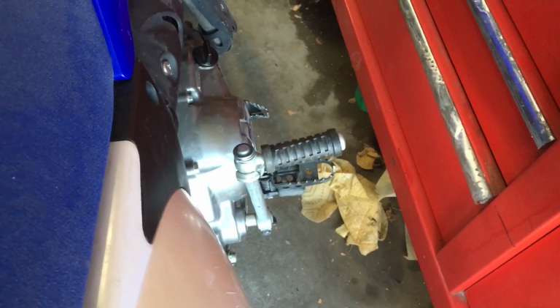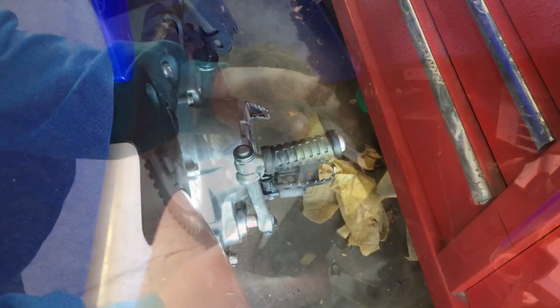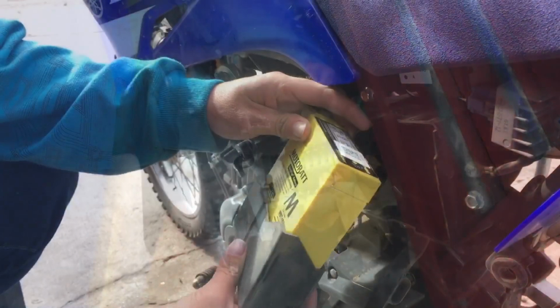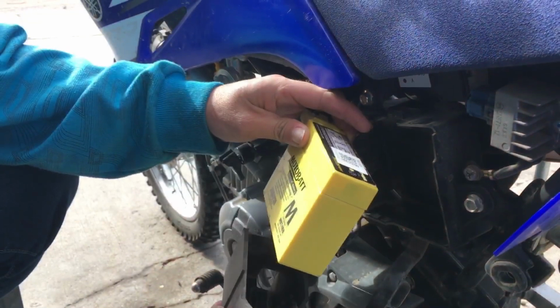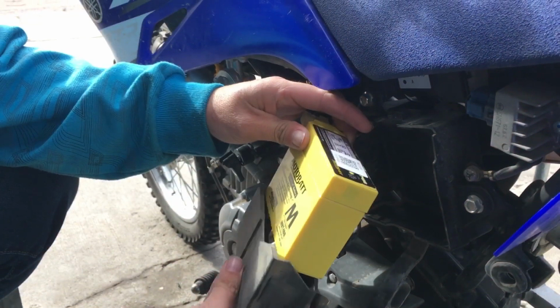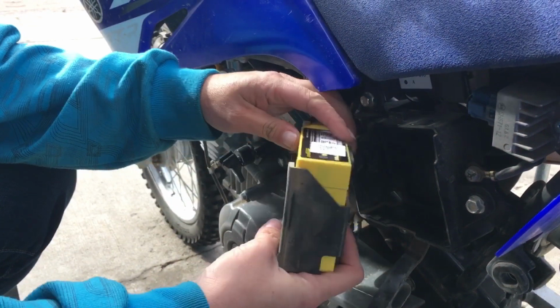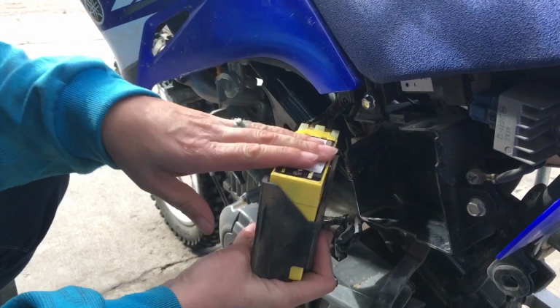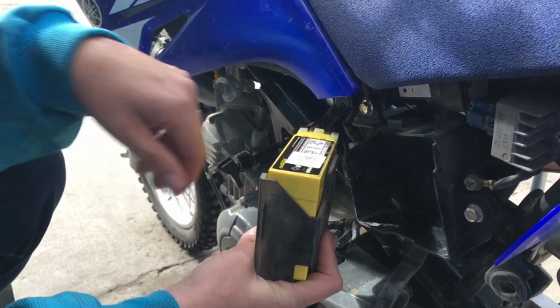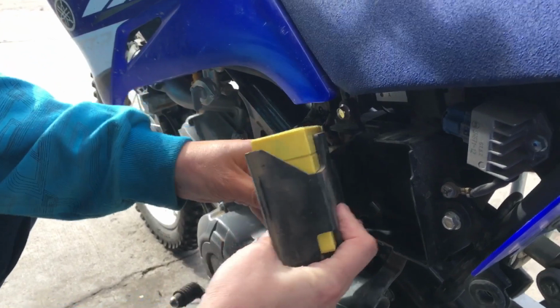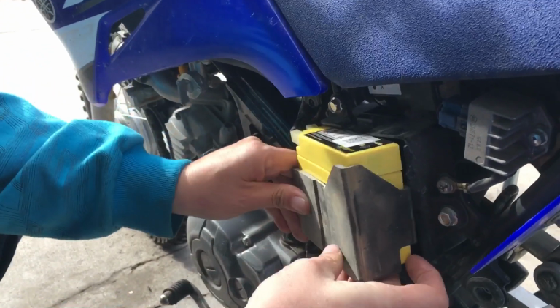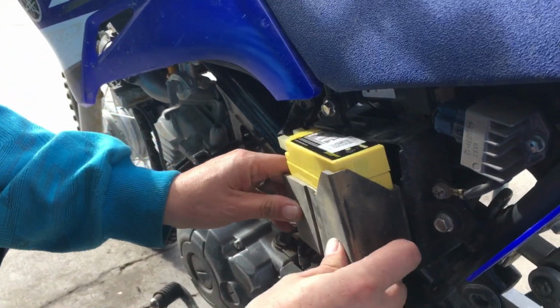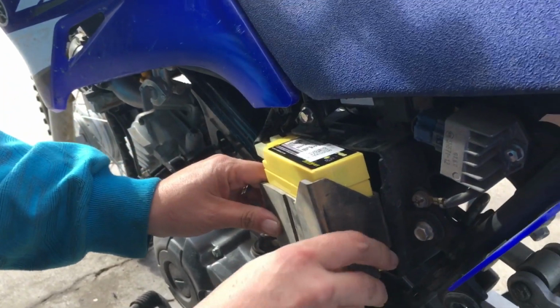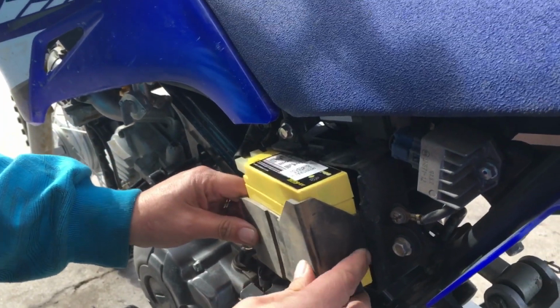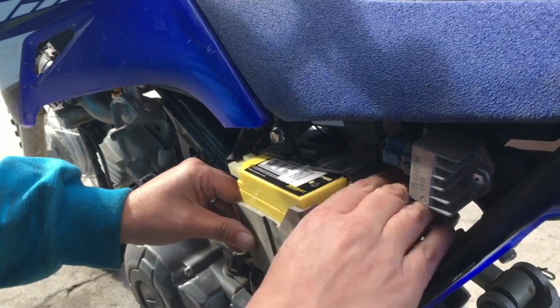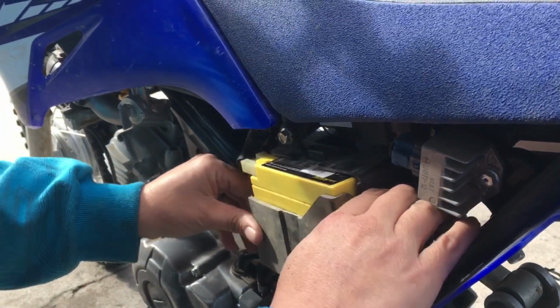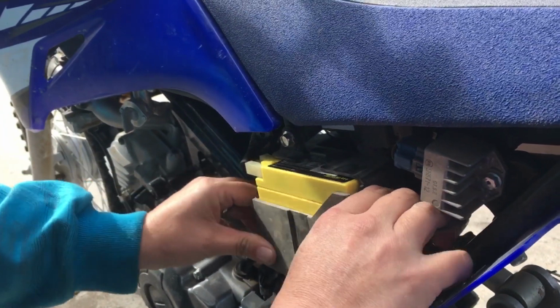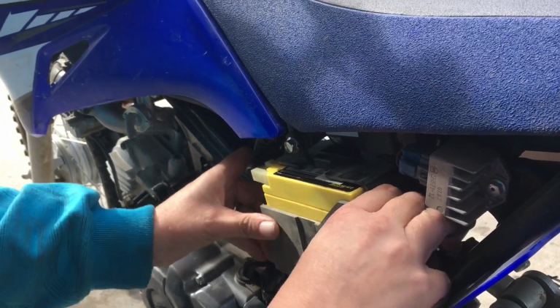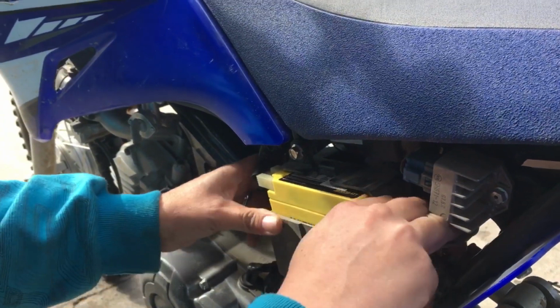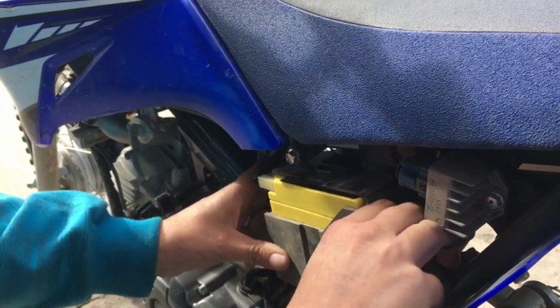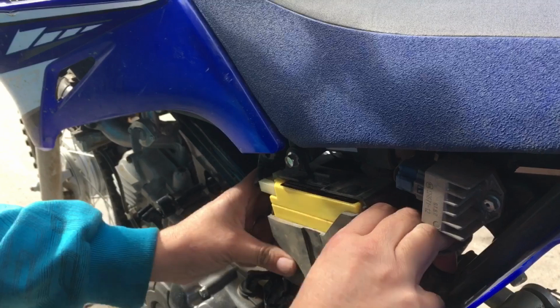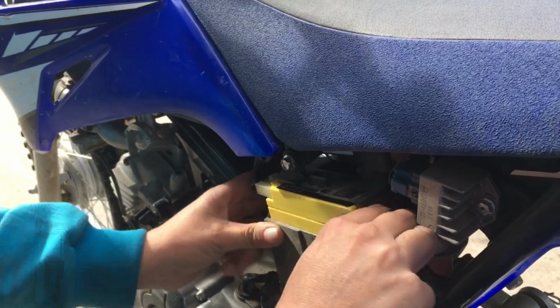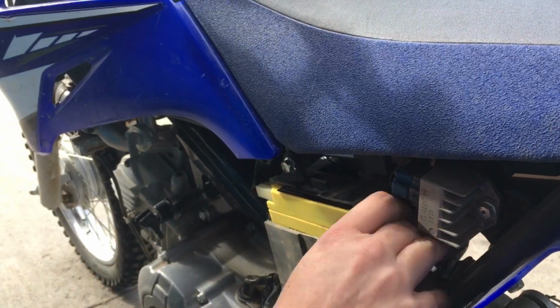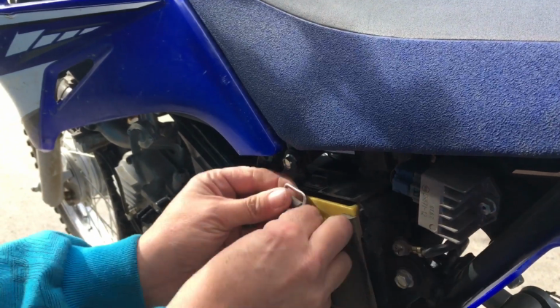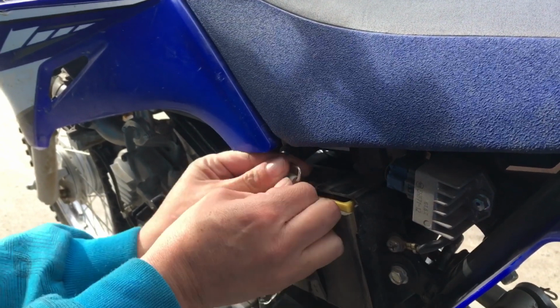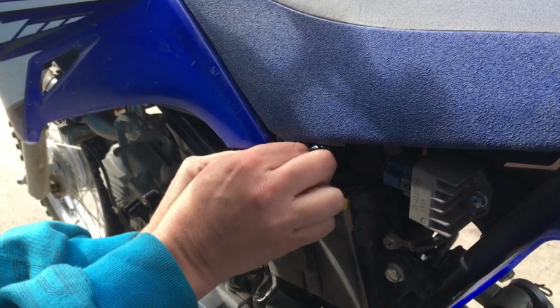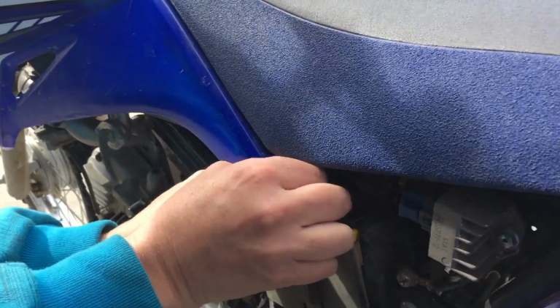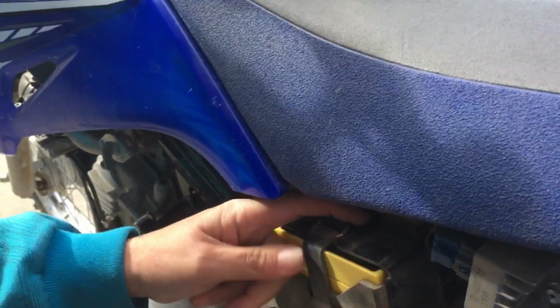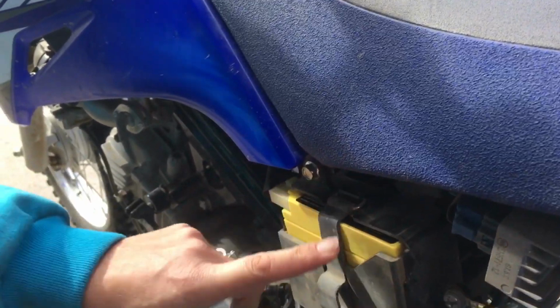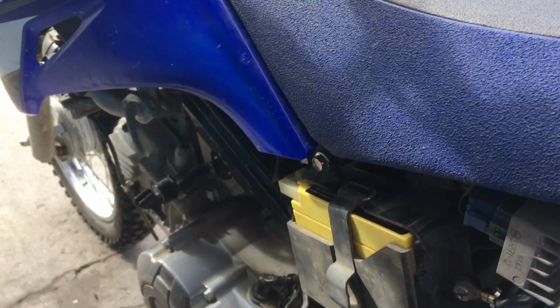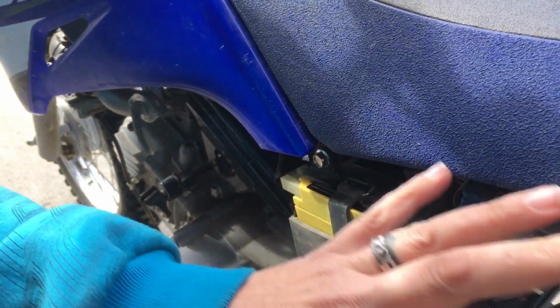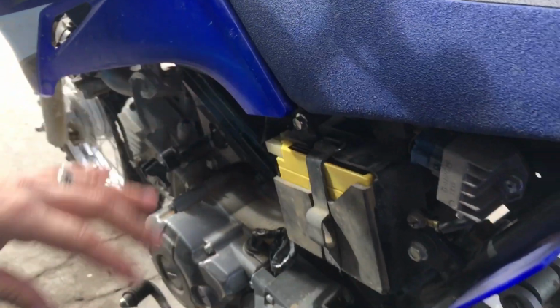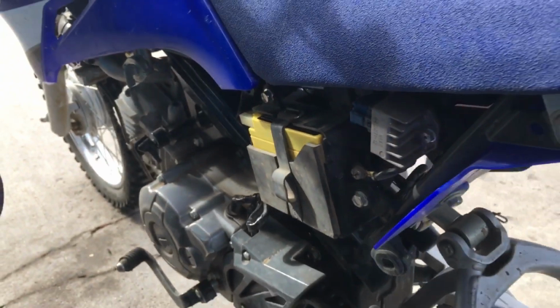Our battery had this little sleeve on it — put that around the new one, slide it back into place, get the clip back on, and then we can put the cover back on.